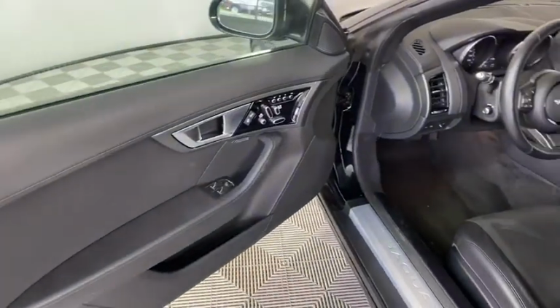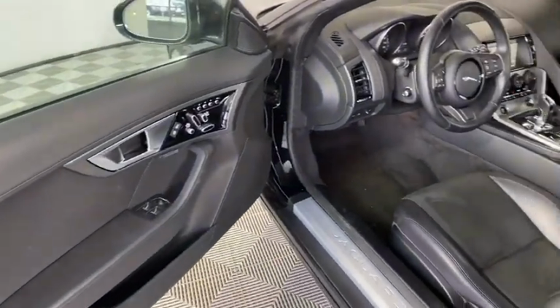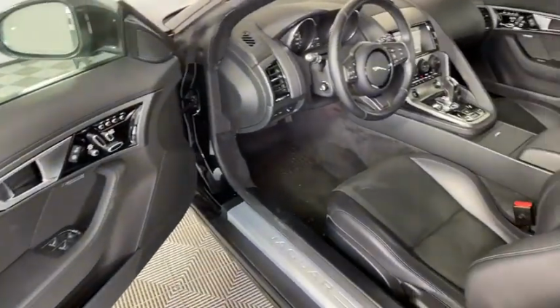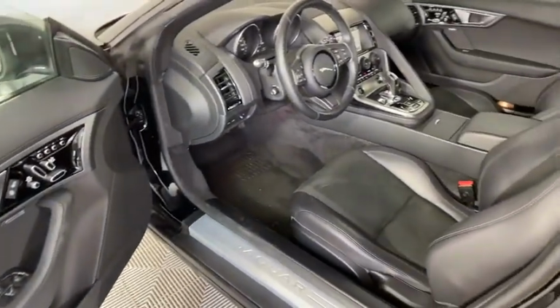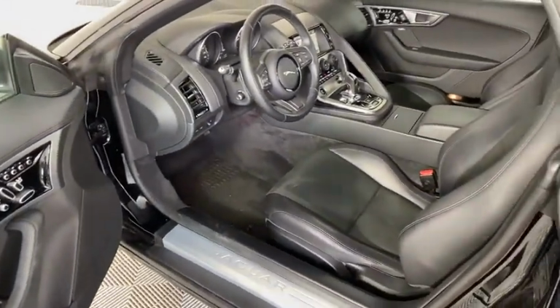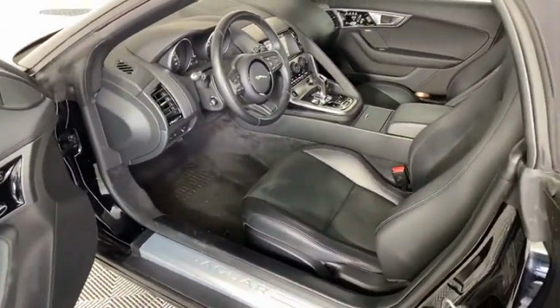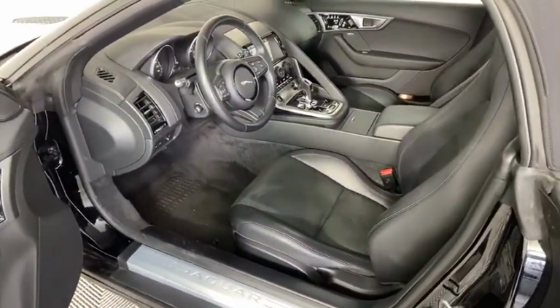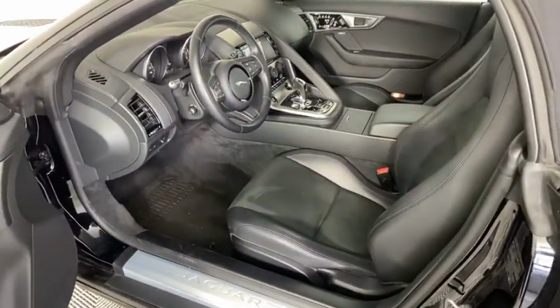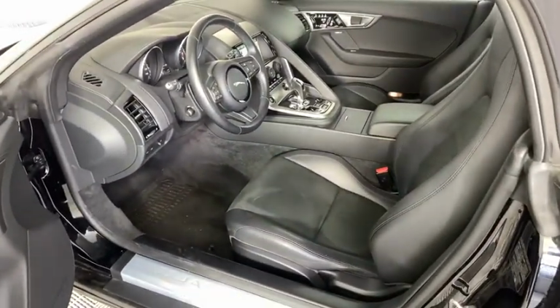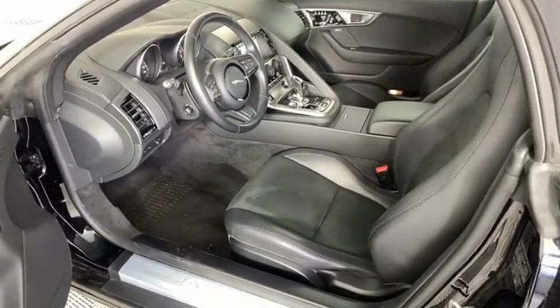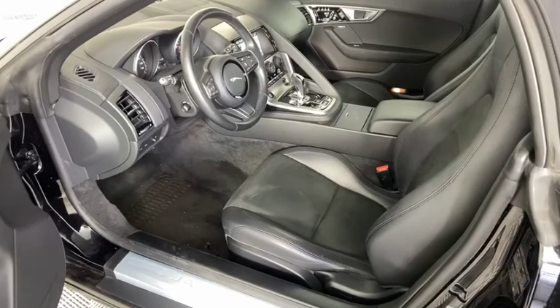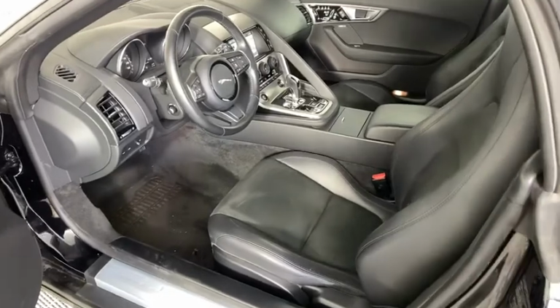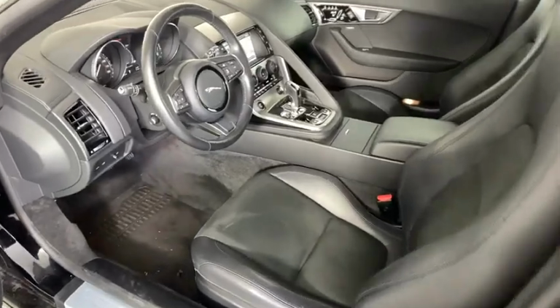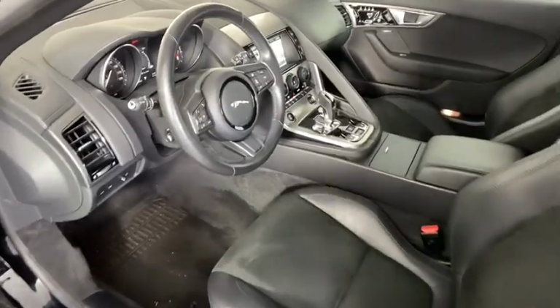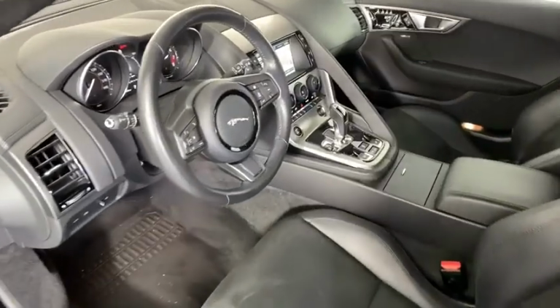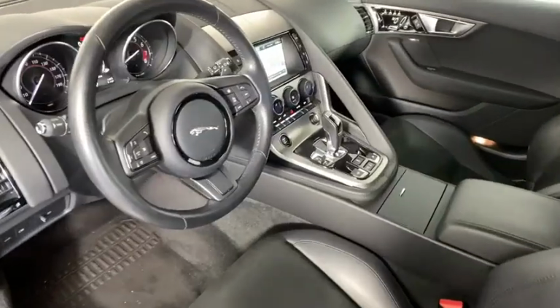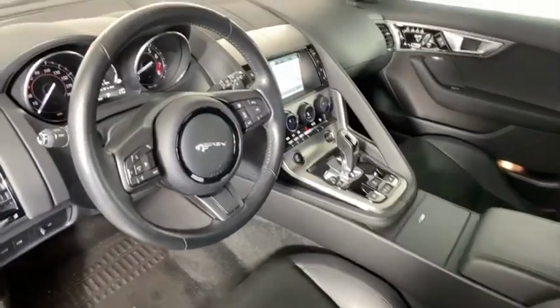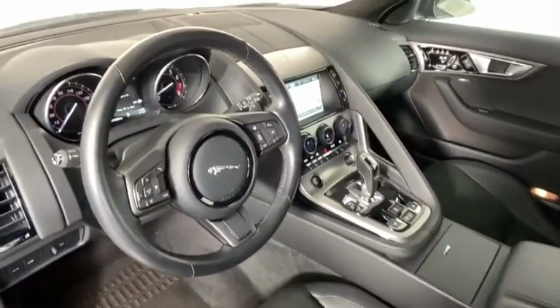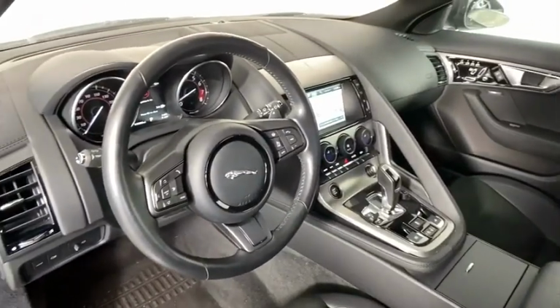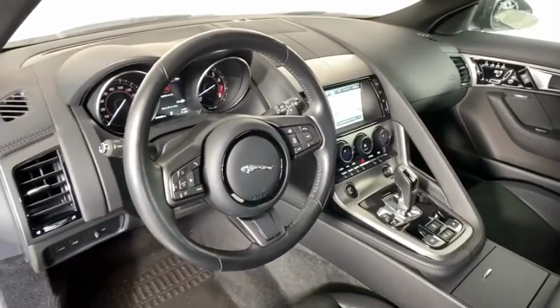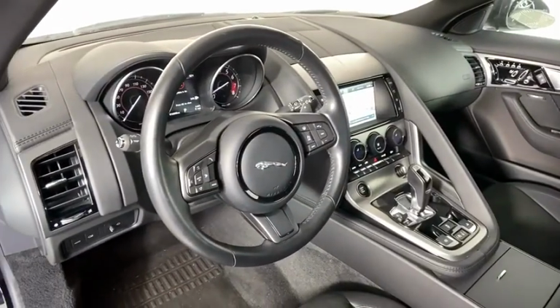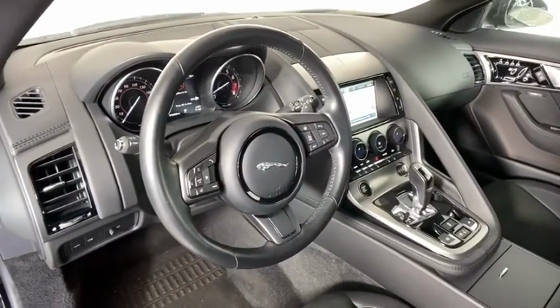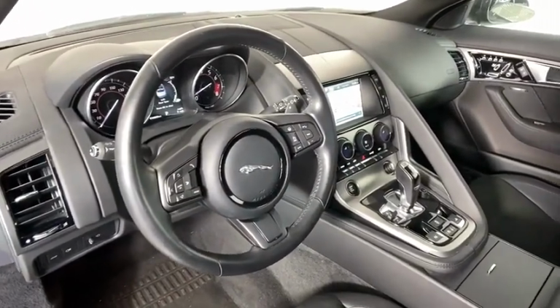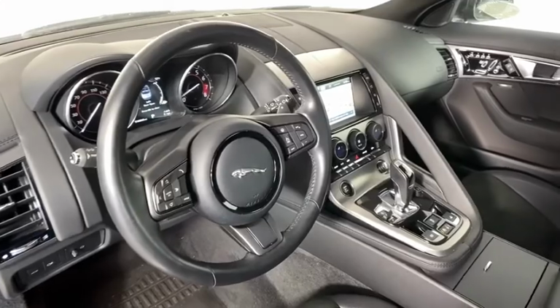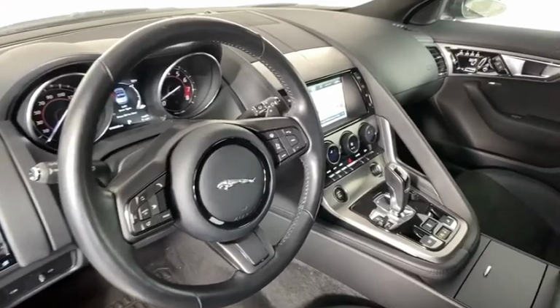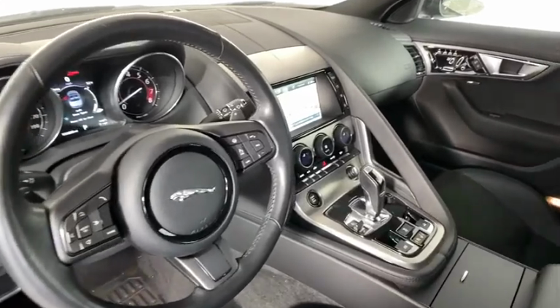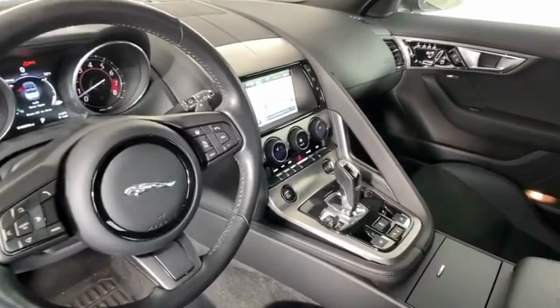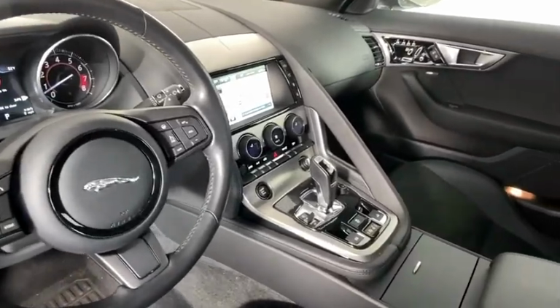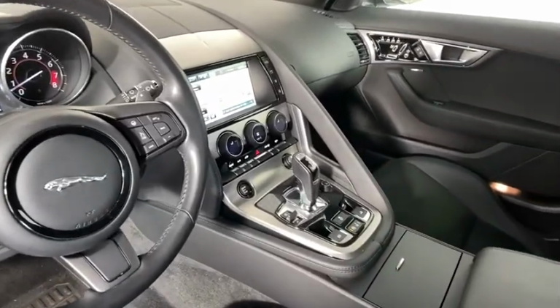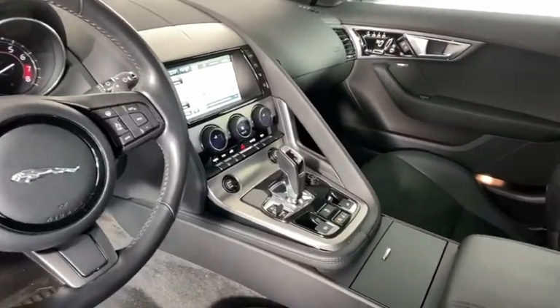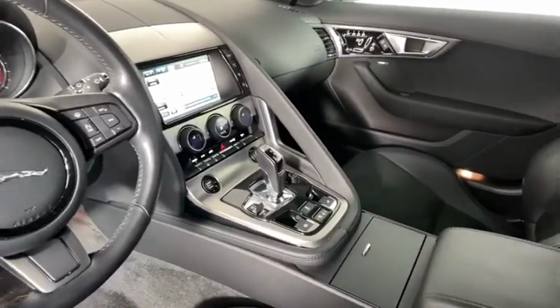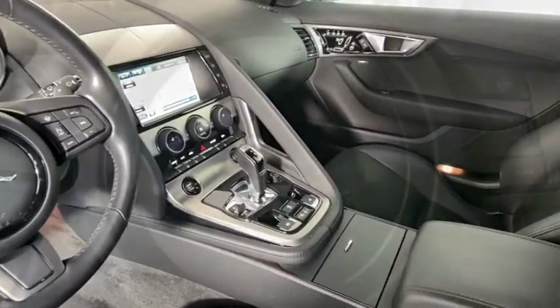Traction control, power passenger seat, heated seats, navigation system, dual airbags, power steering, HomeLink garage door opener, four-wheel disc brakes, power windows, security system, rear window defroster.